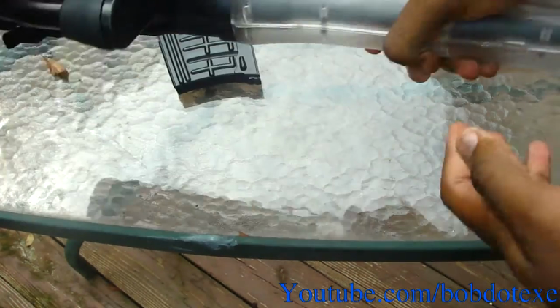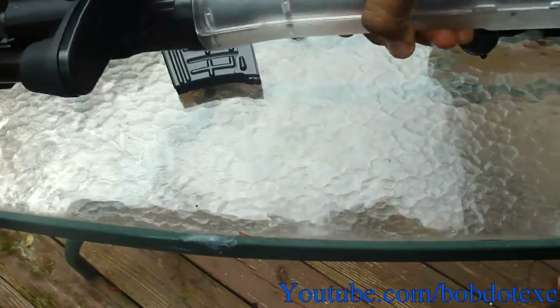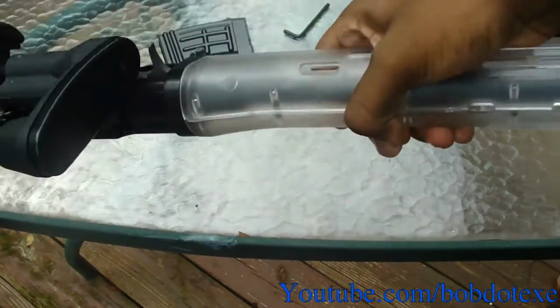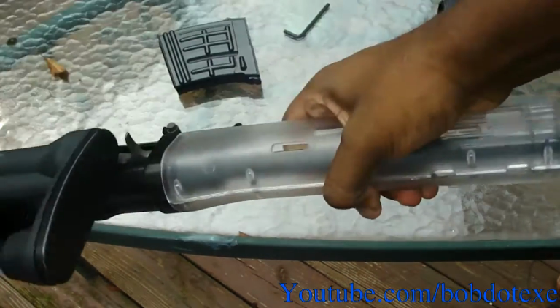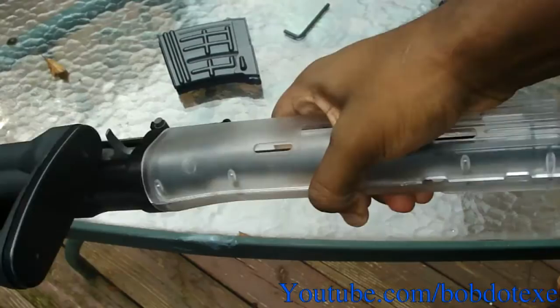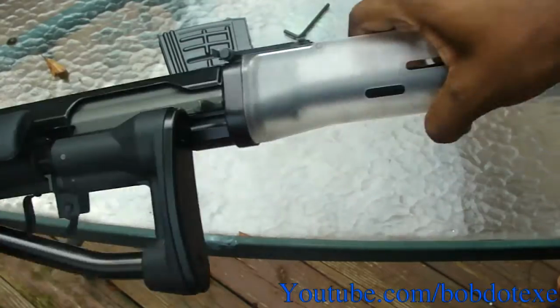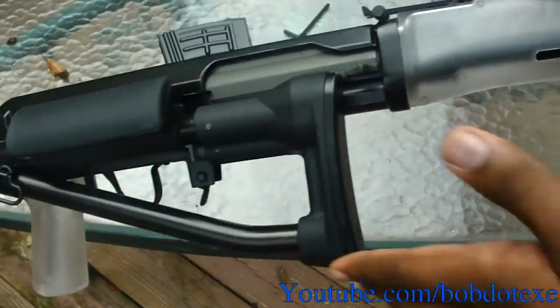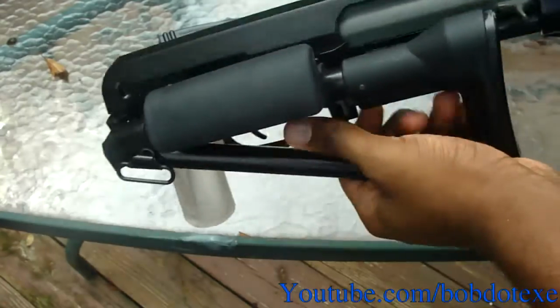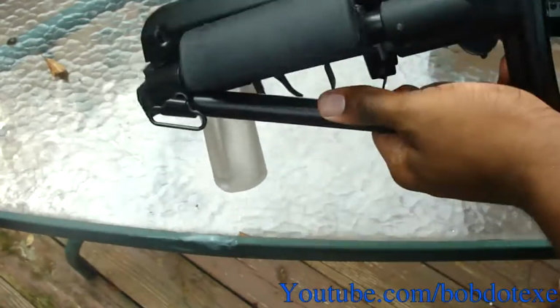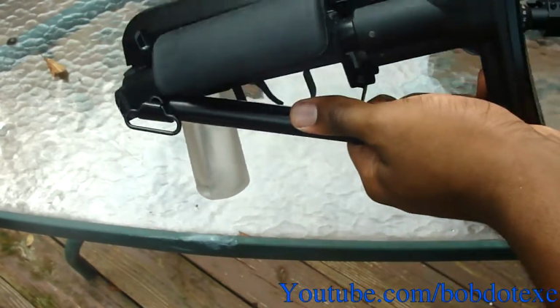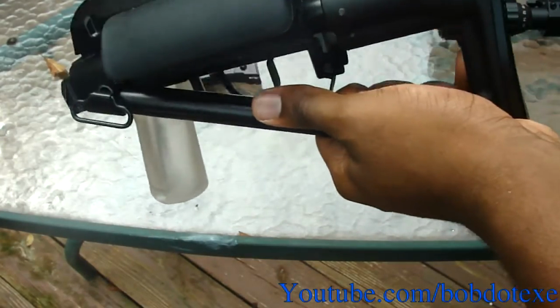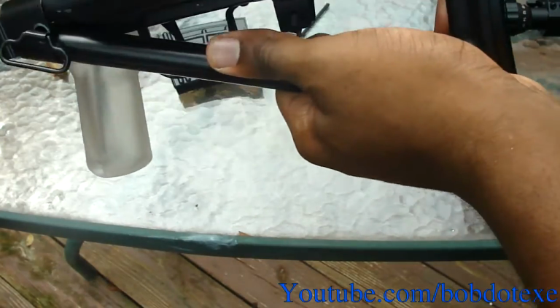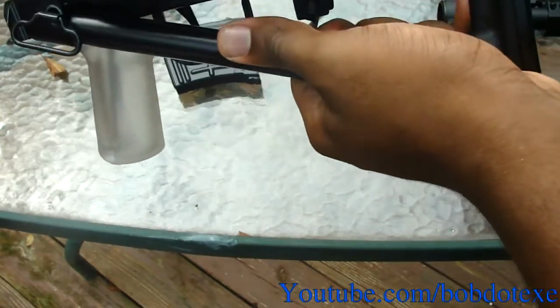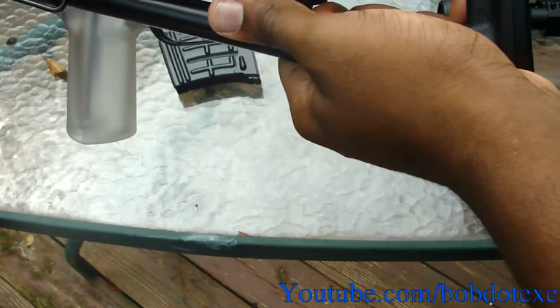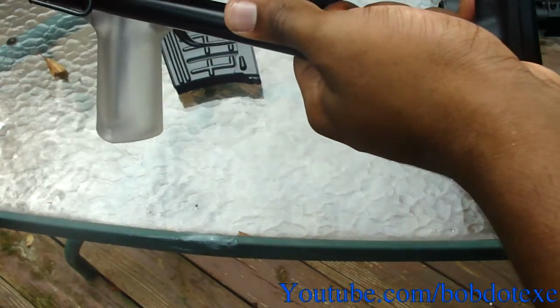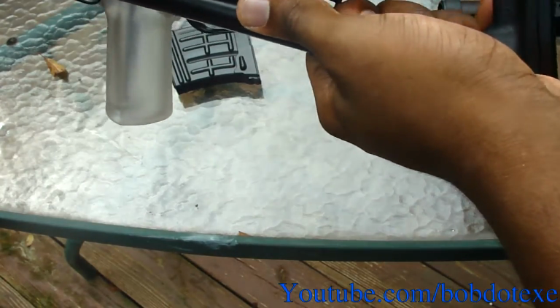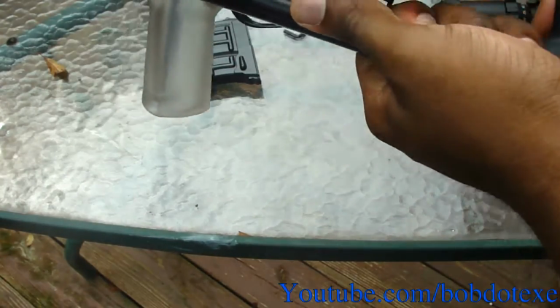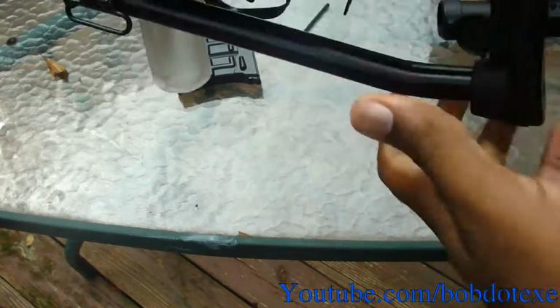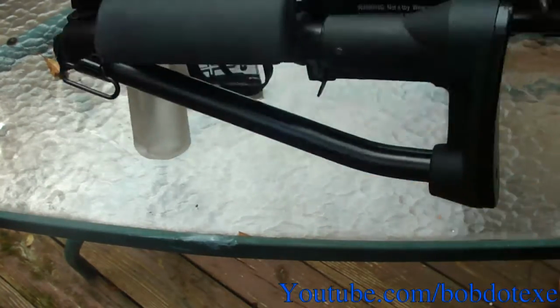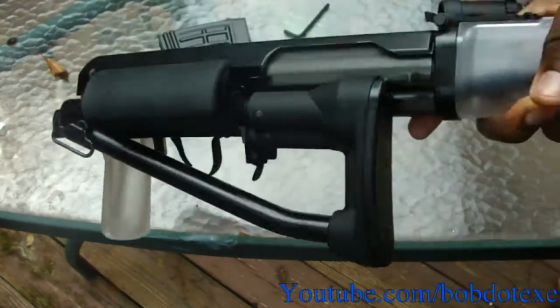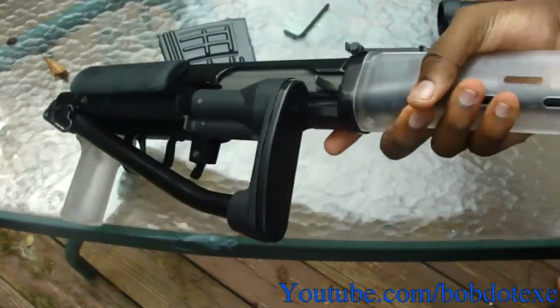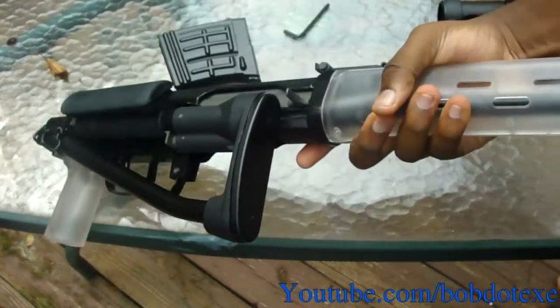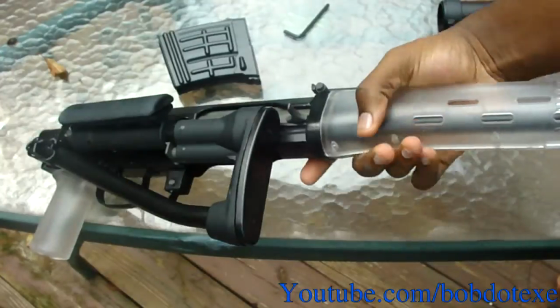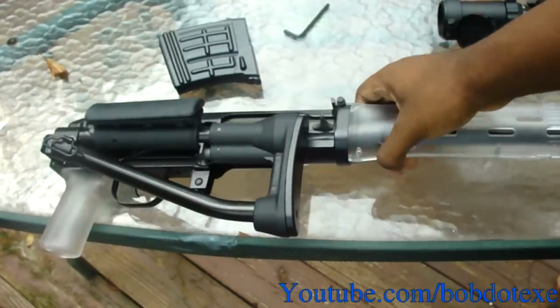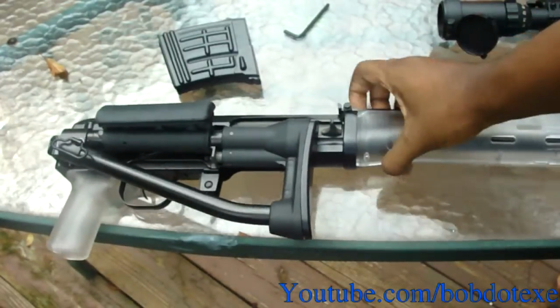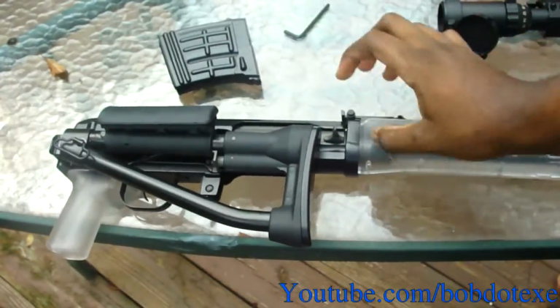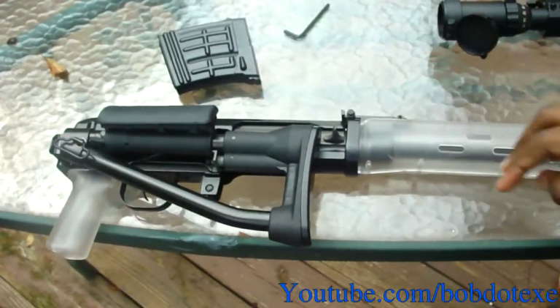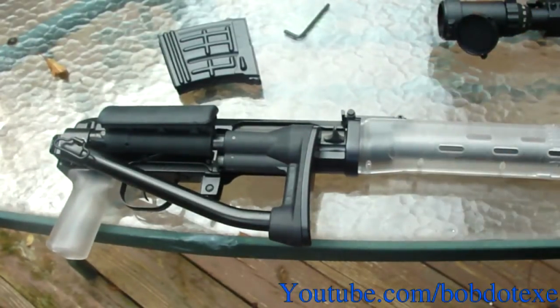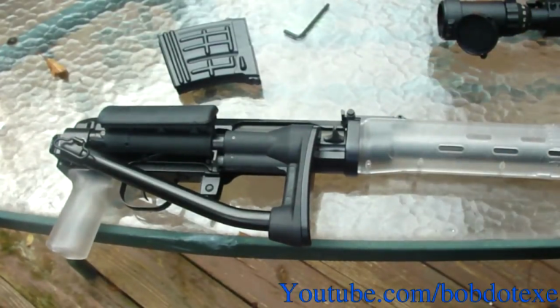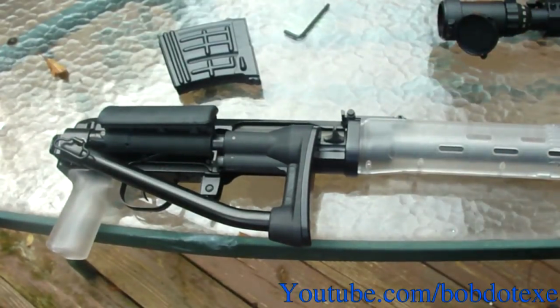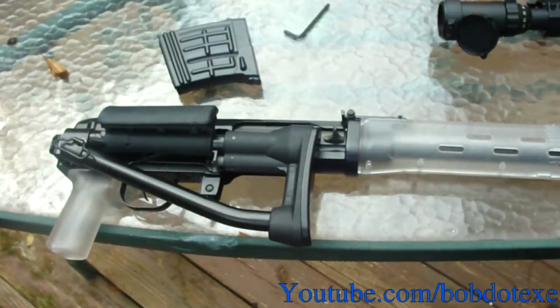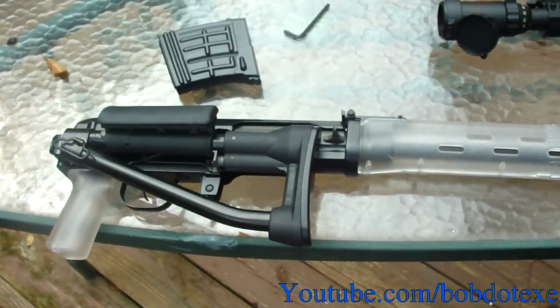Now let's try the hand guard — see, it's hardly shaking at all. The only thing you can hear is the frame shaking. Alright, now that's done we can move on.